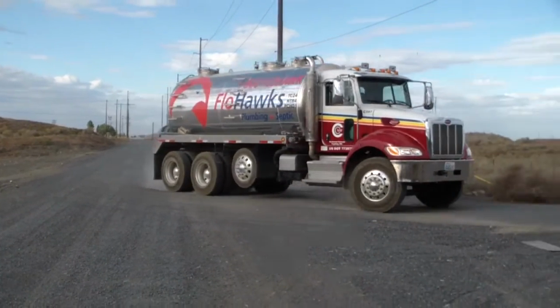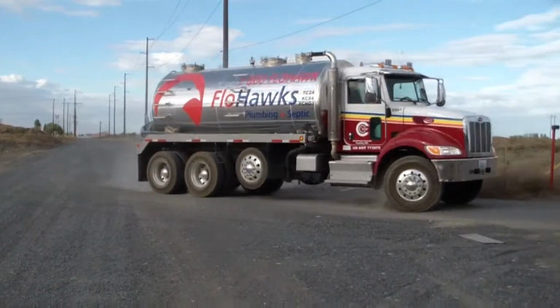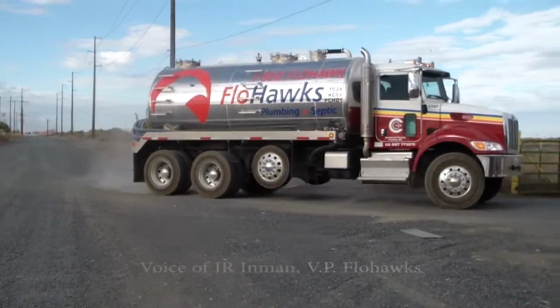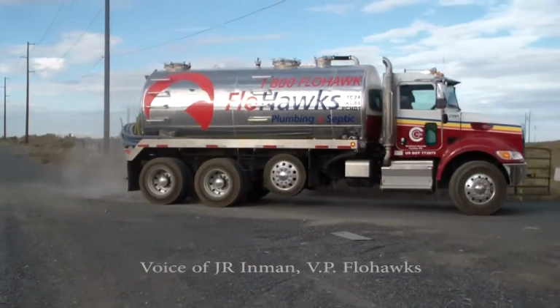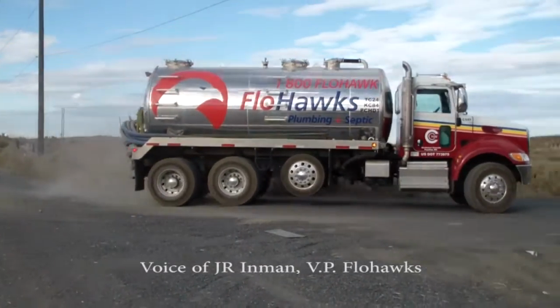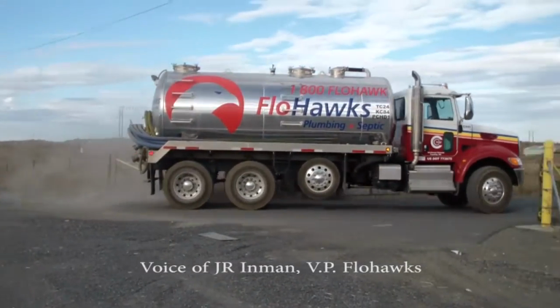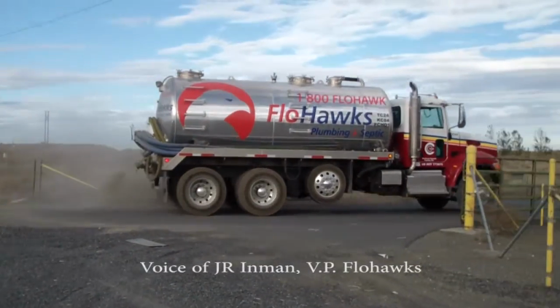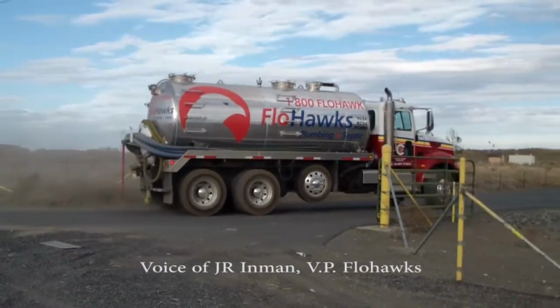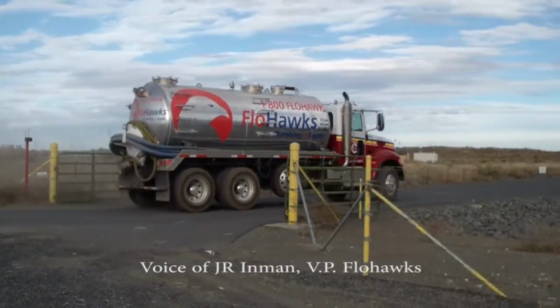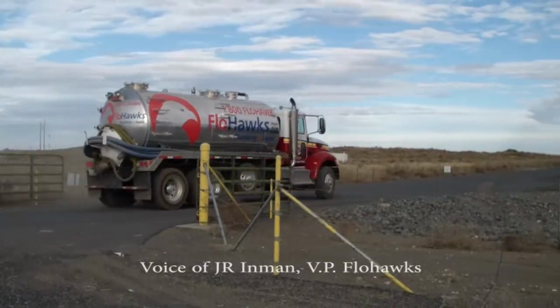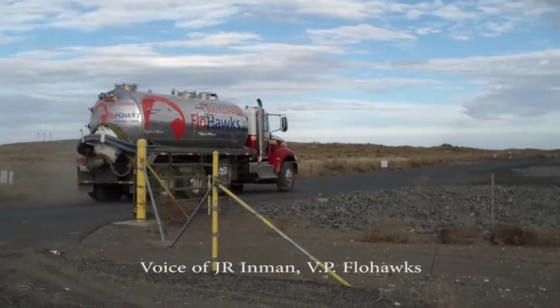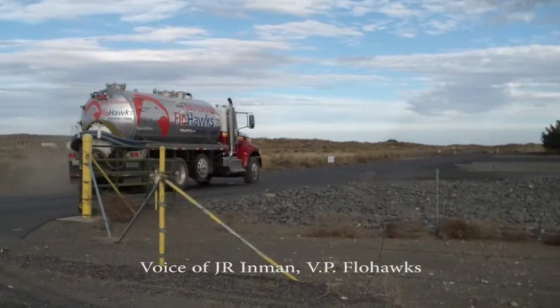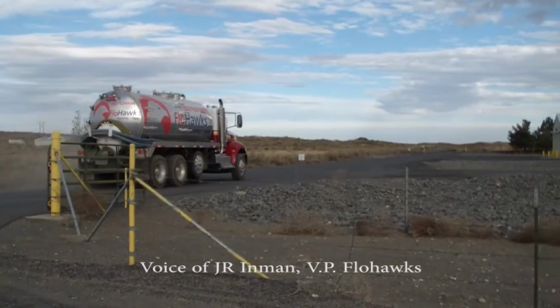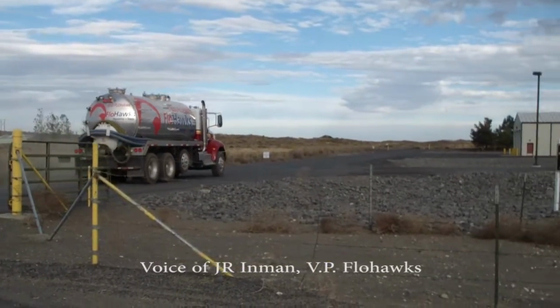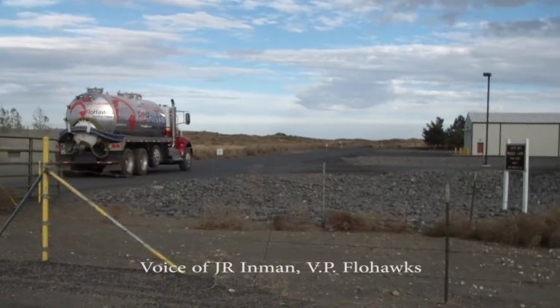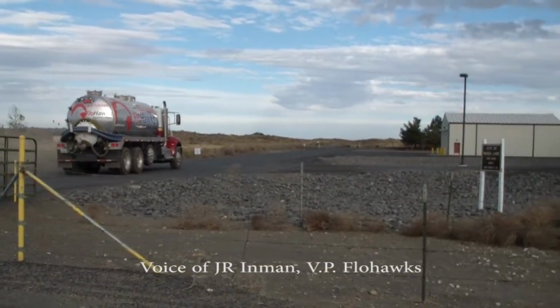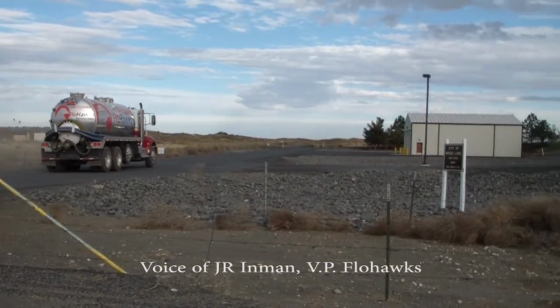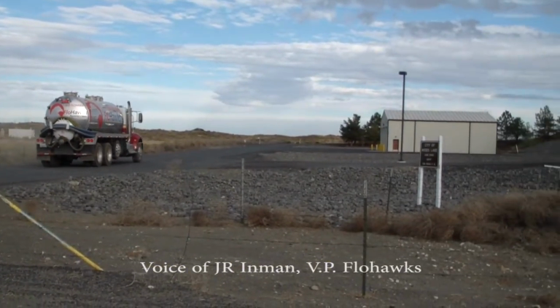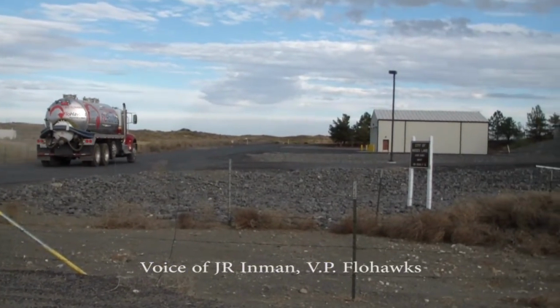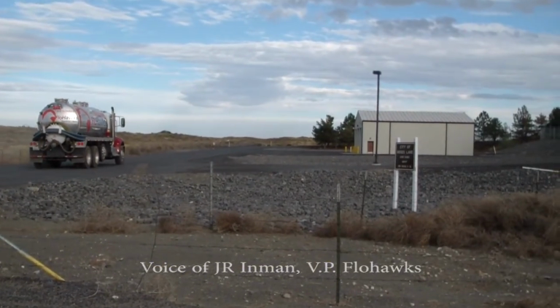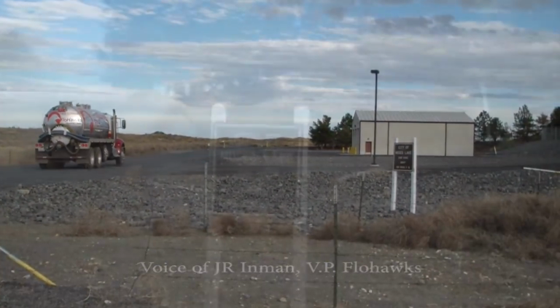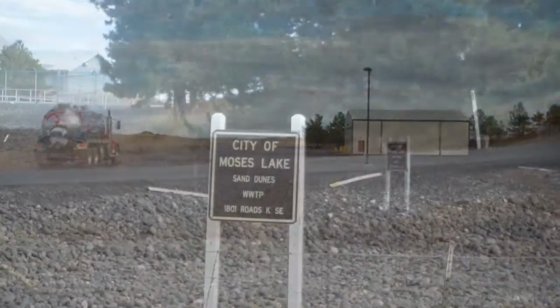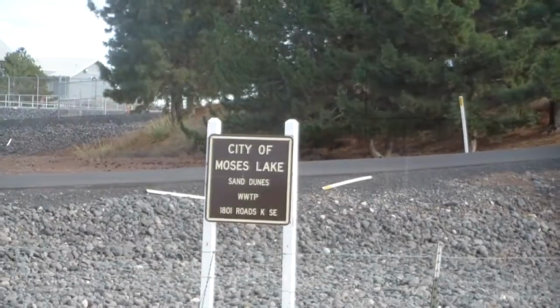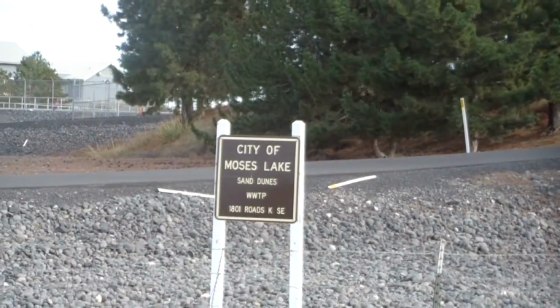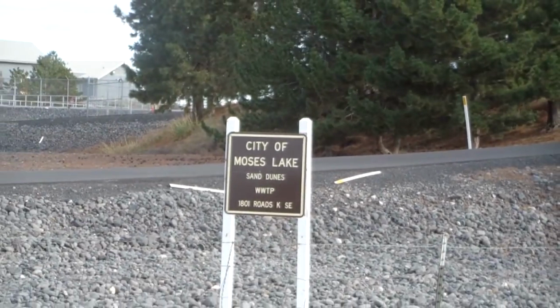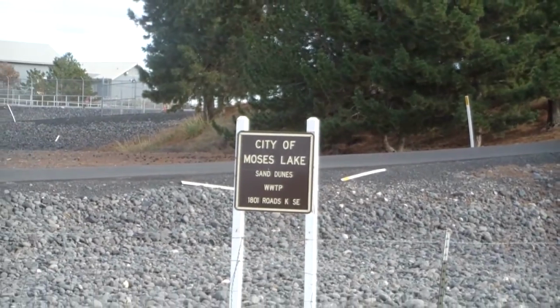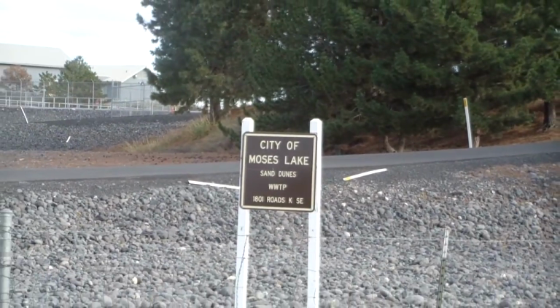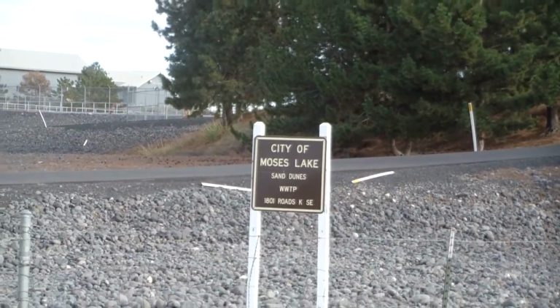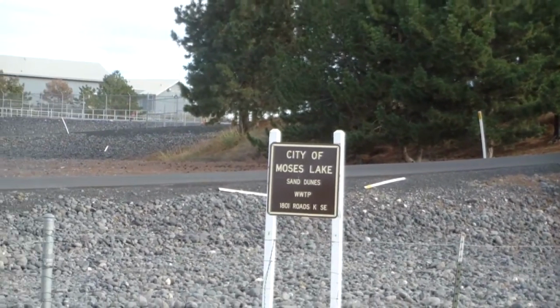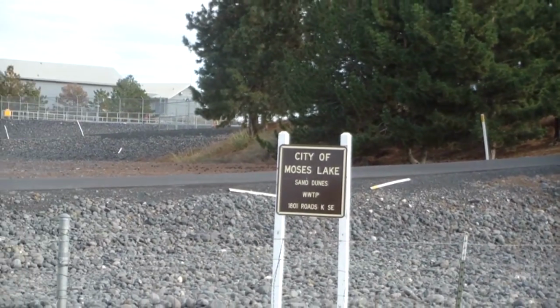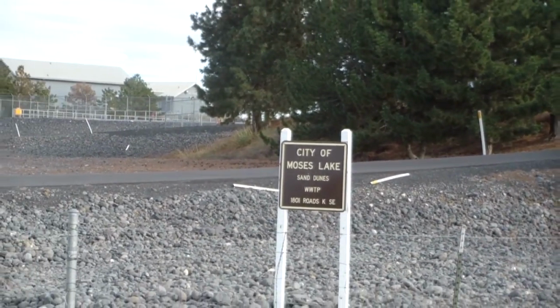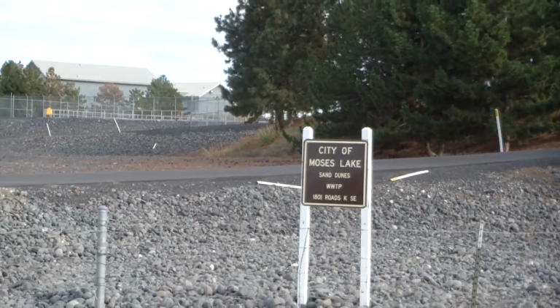We are working at the Moses Lake Wastewater Treatment Facility and pumping three and a half to four million gallons of biosolids from one of their primary lagoons.